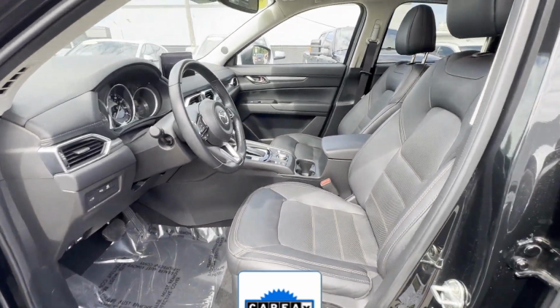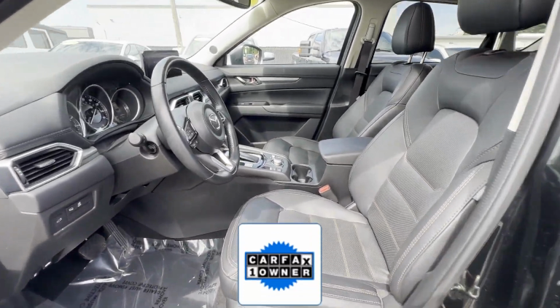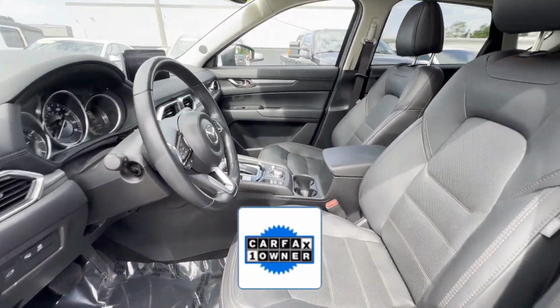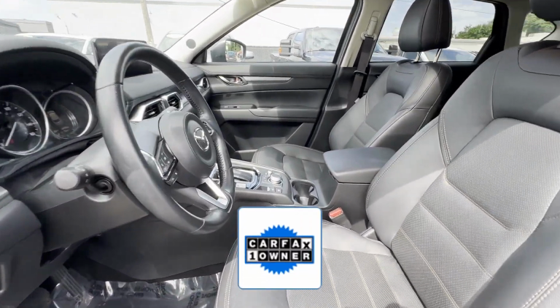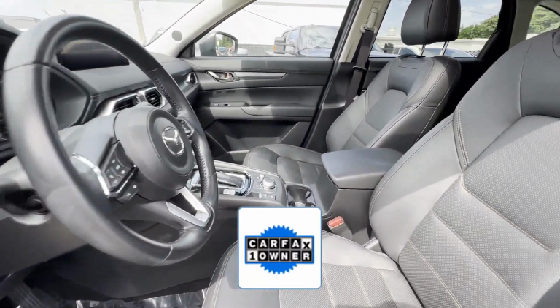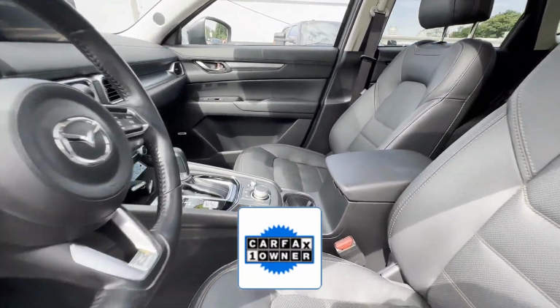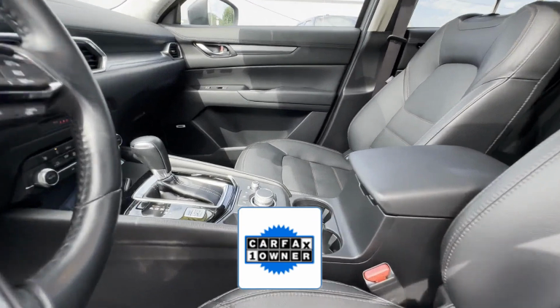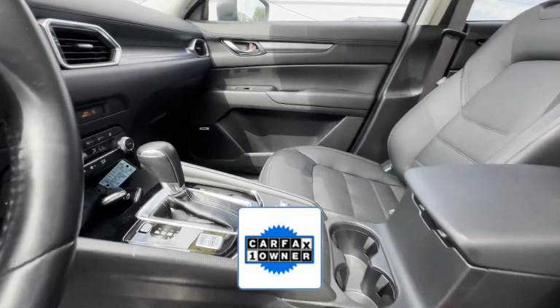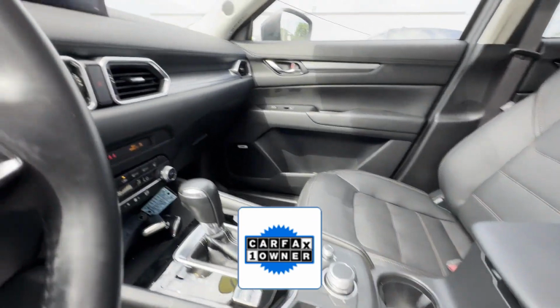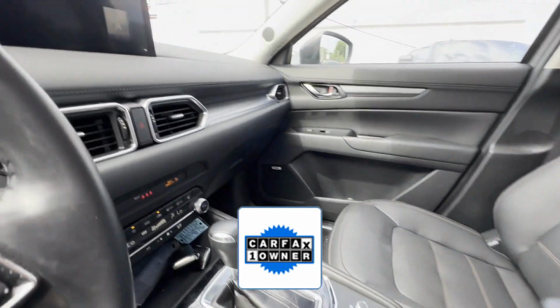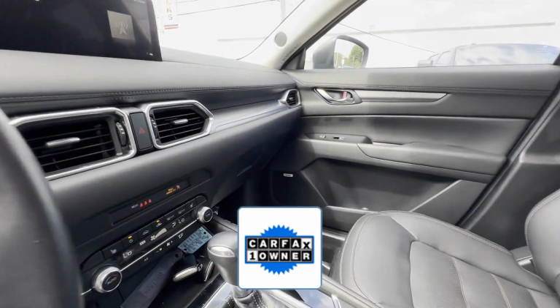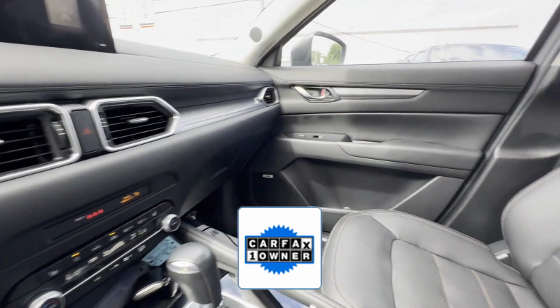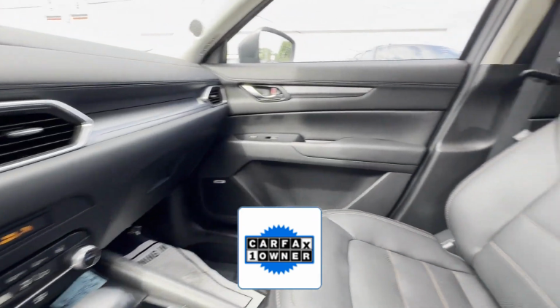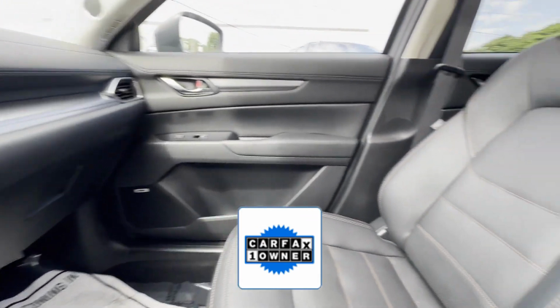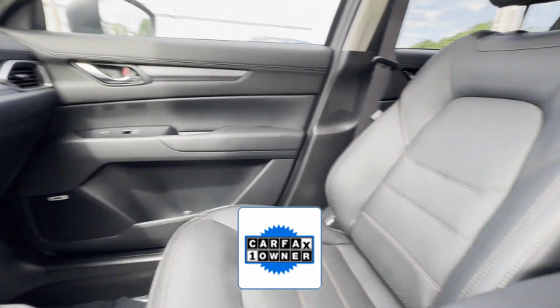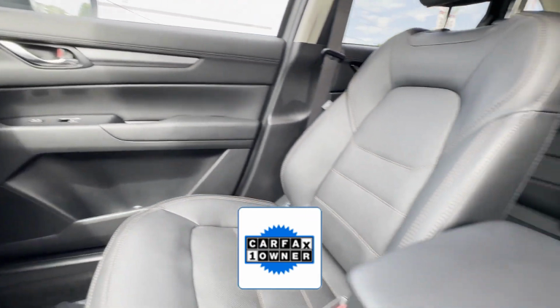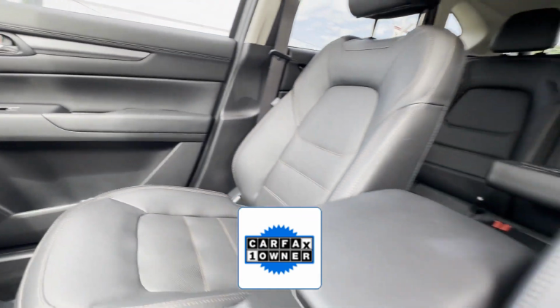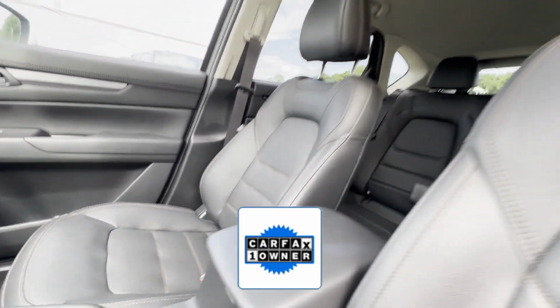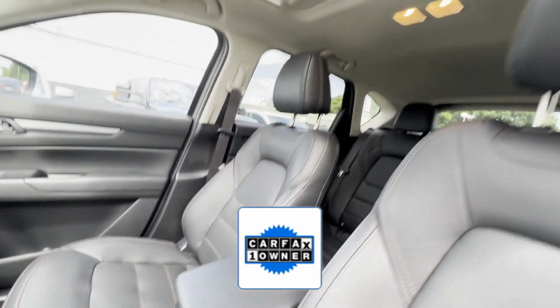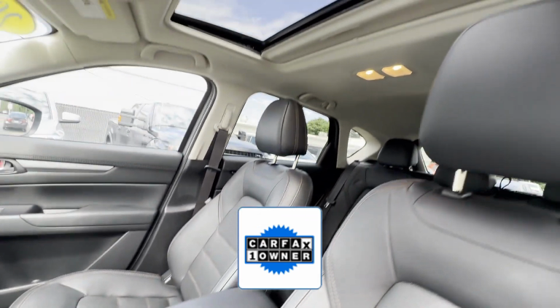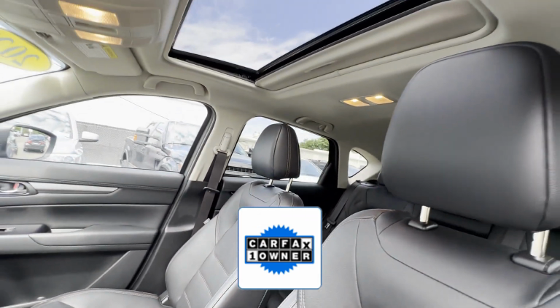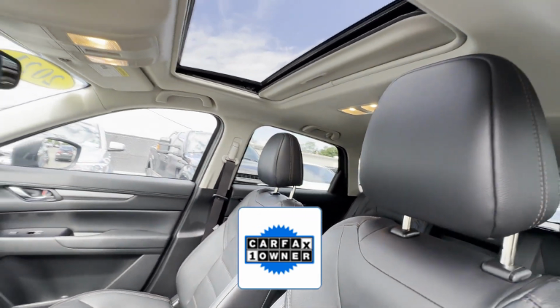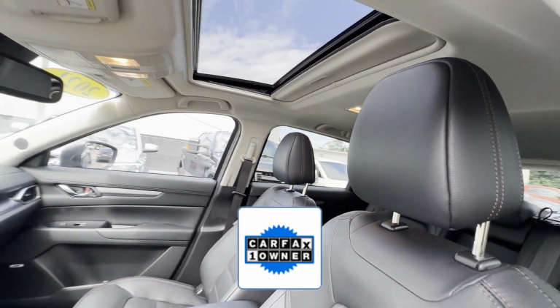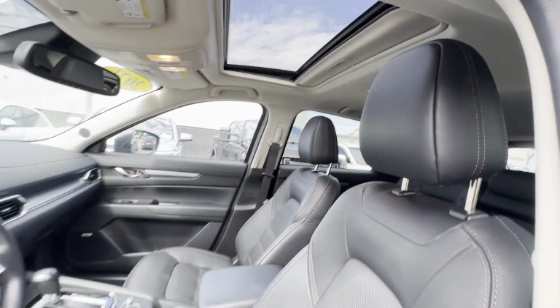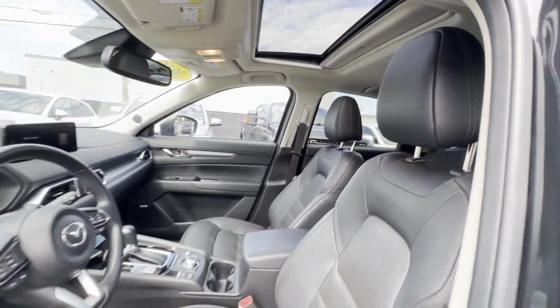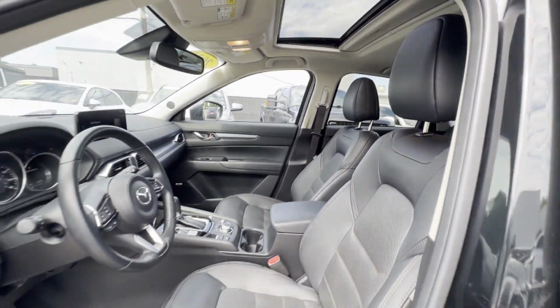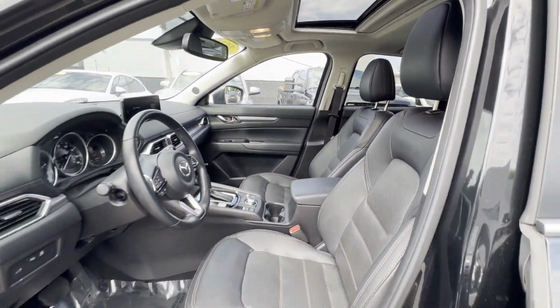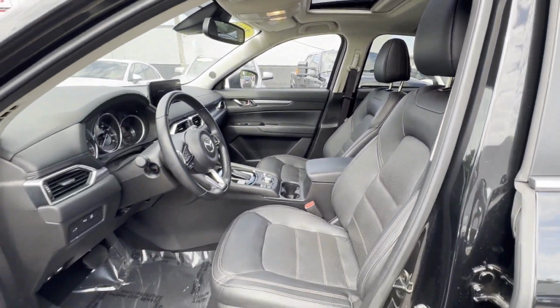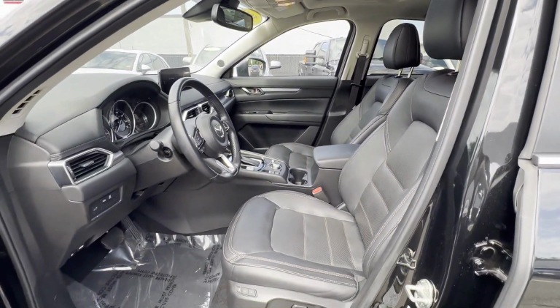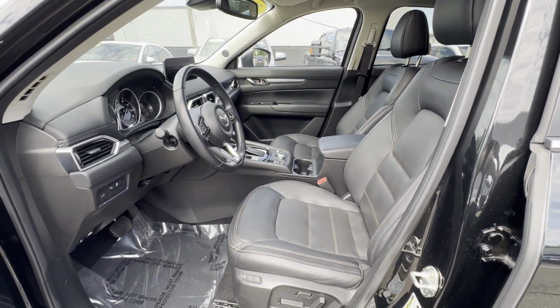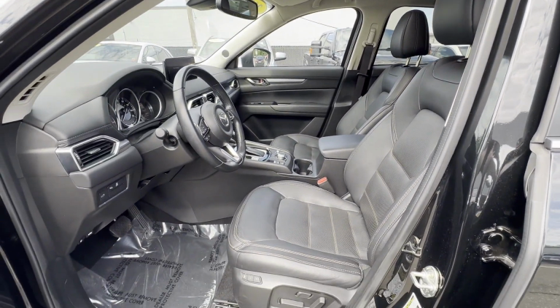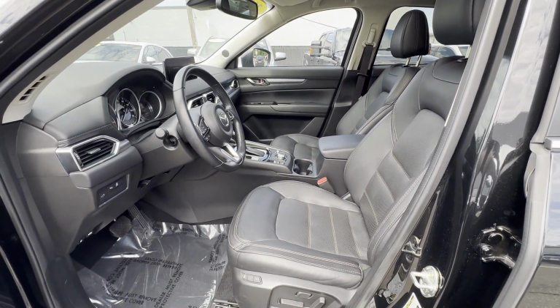As a Carfax one-owner vehicle, enjoy extra advantages such as having less normal wear and tear. Get pre-approved now and make this your own. Thank you.